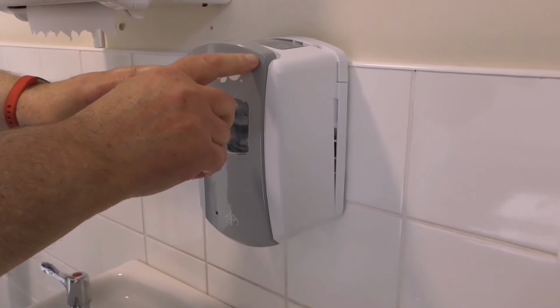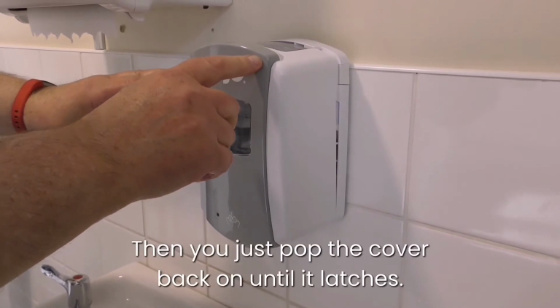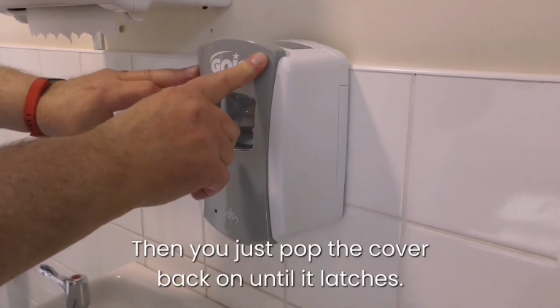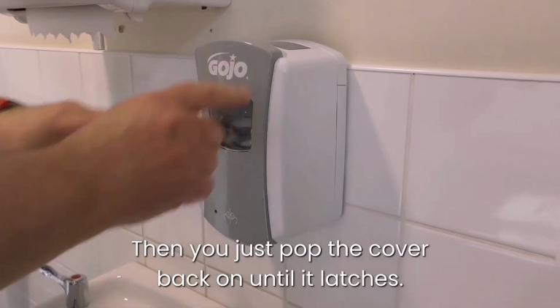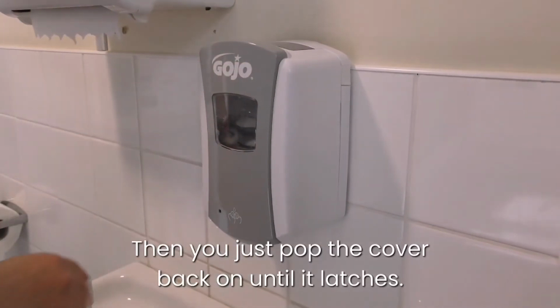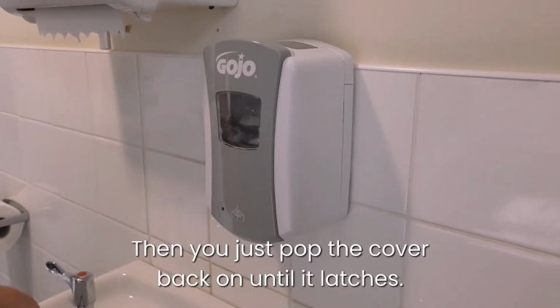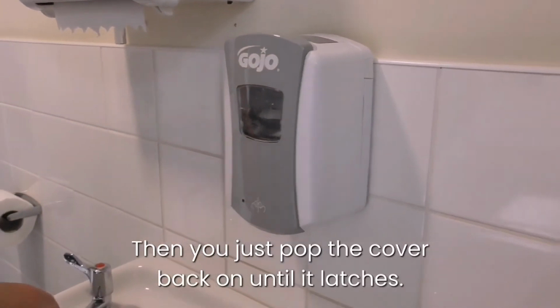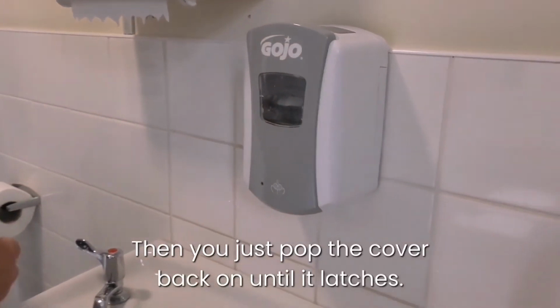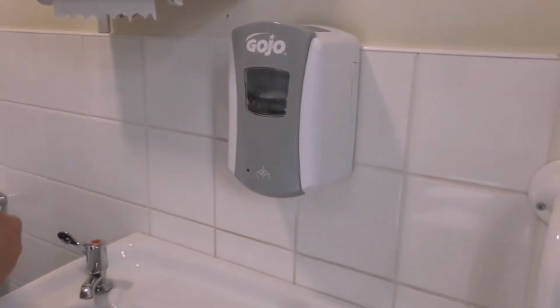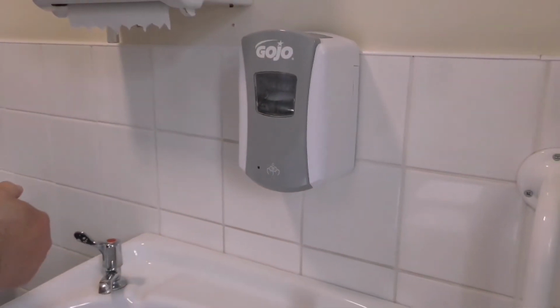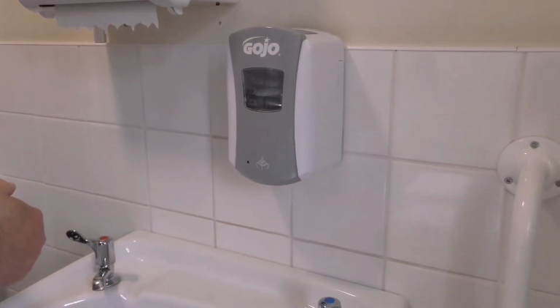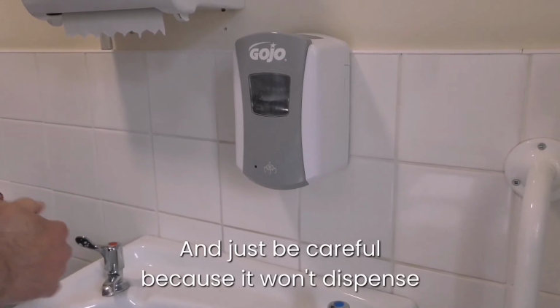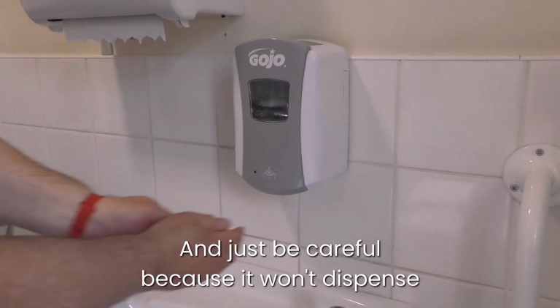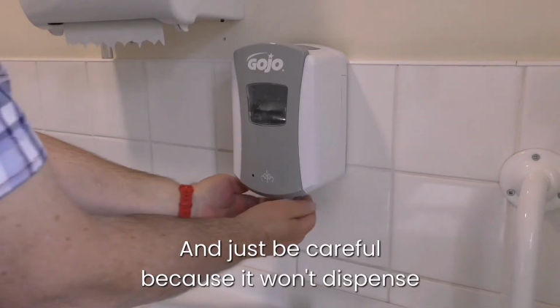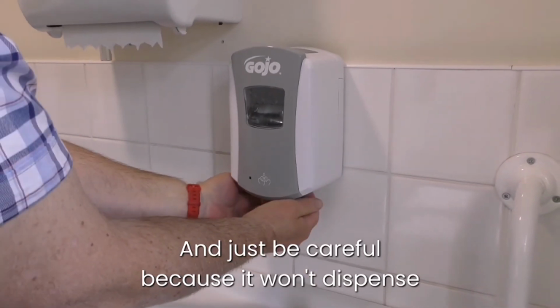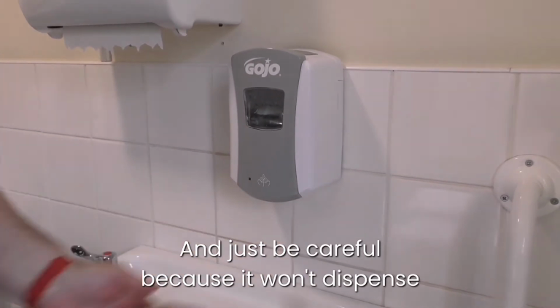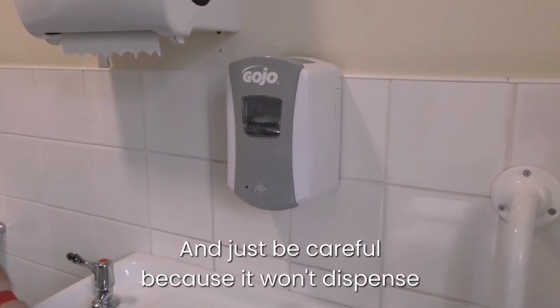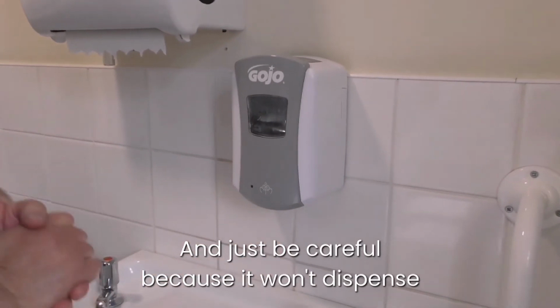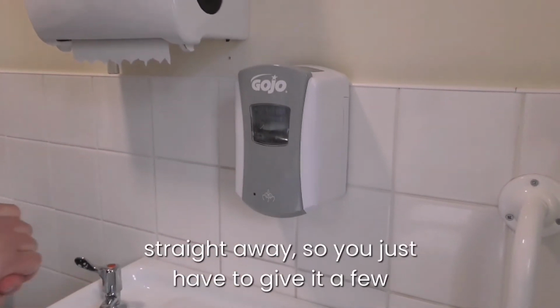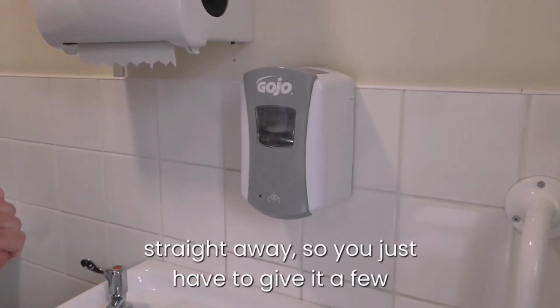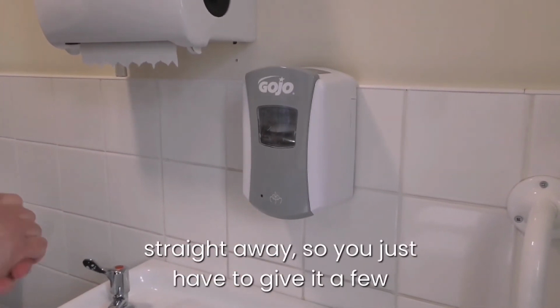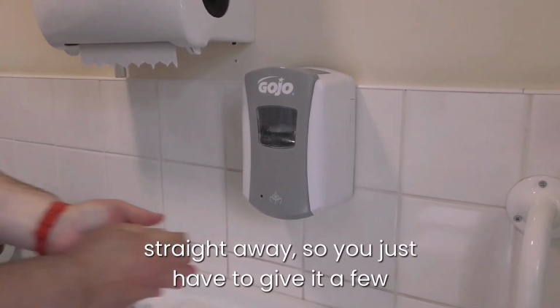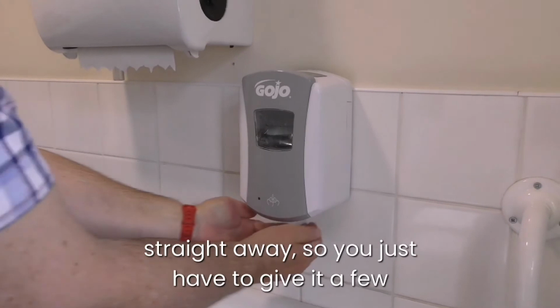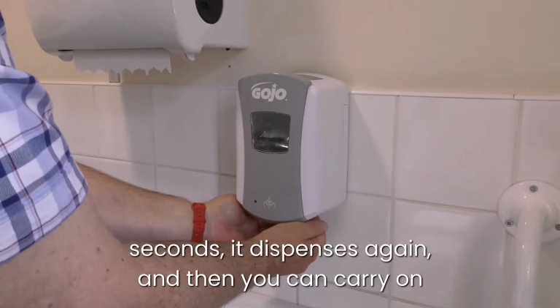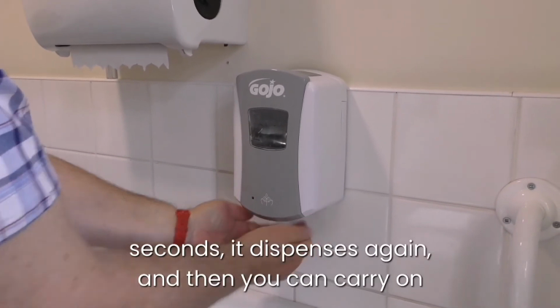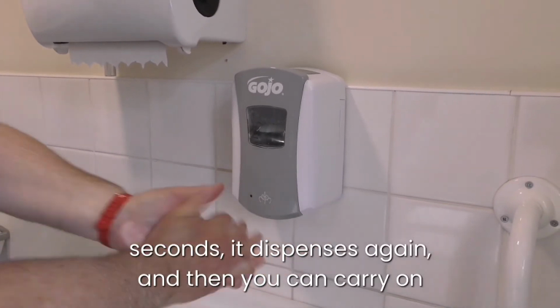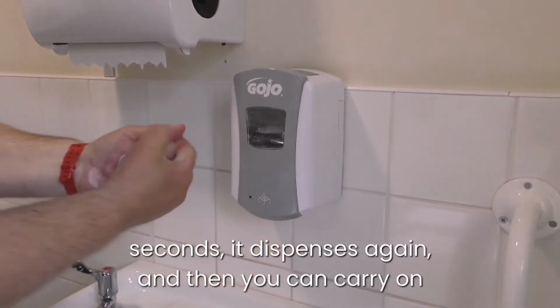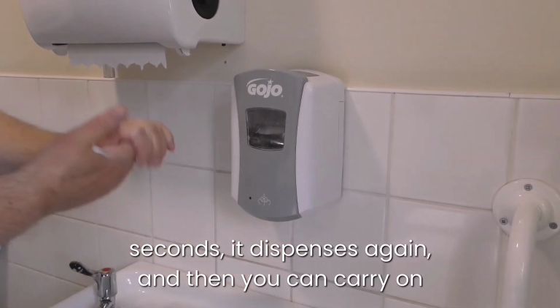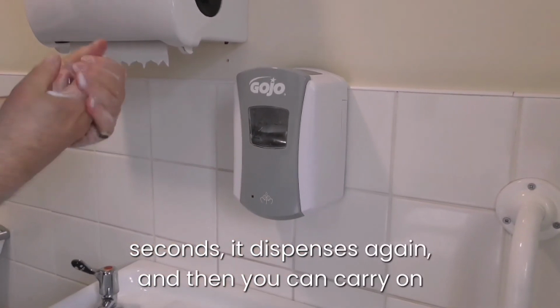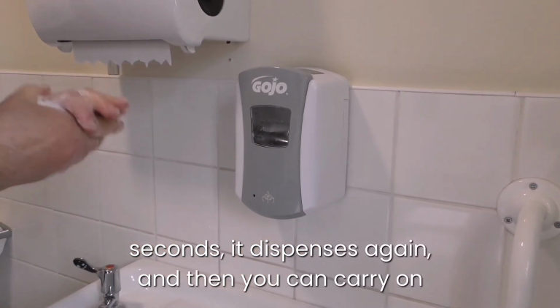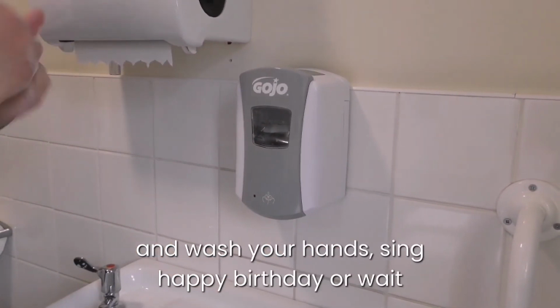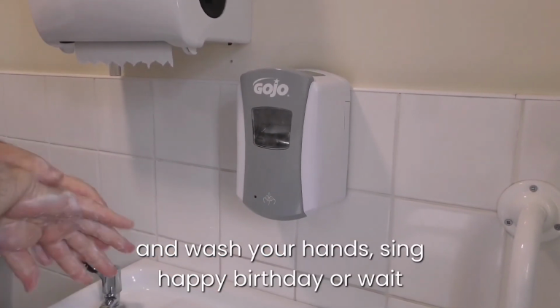Then you just pop the cover back on until it latches. Be careful because it won't dispense straight away — you just have to give it a few seconds. It dispenses again and then you can carry on and wash your hands.